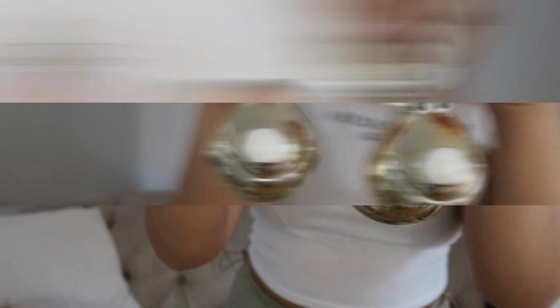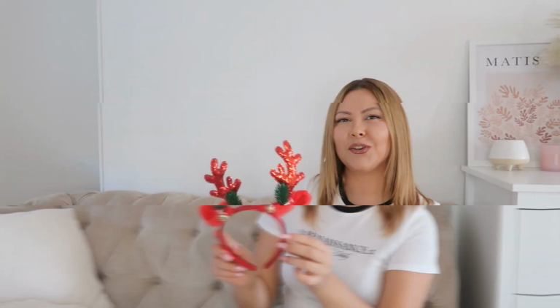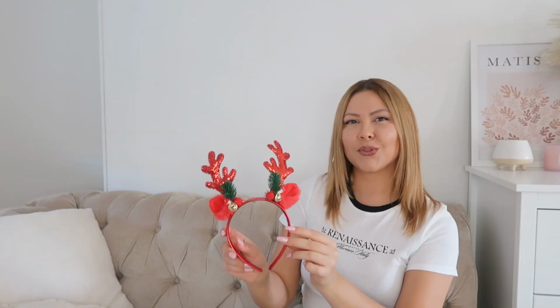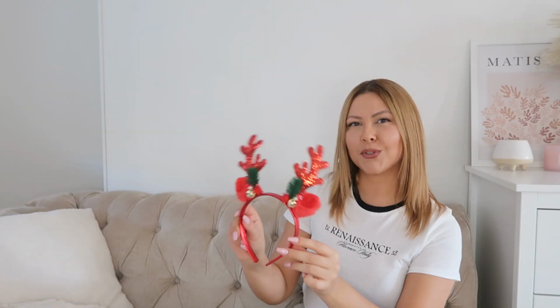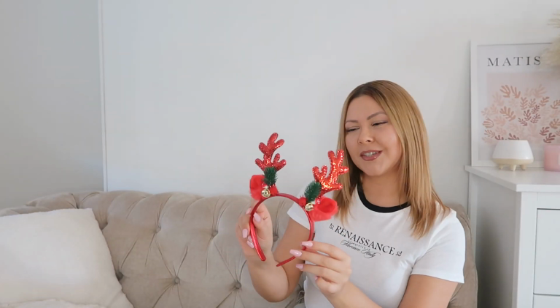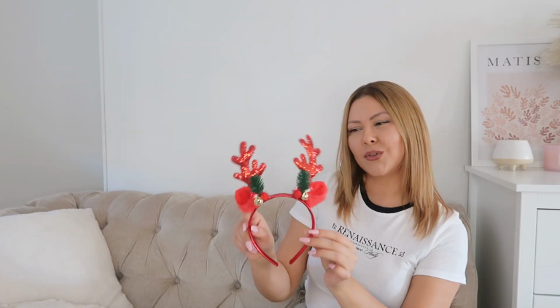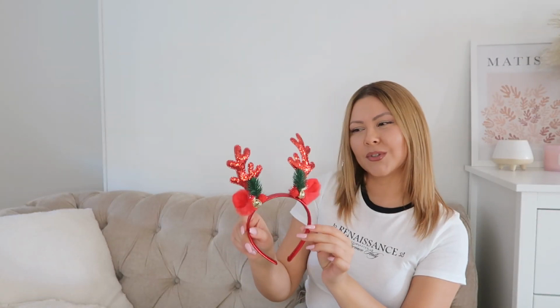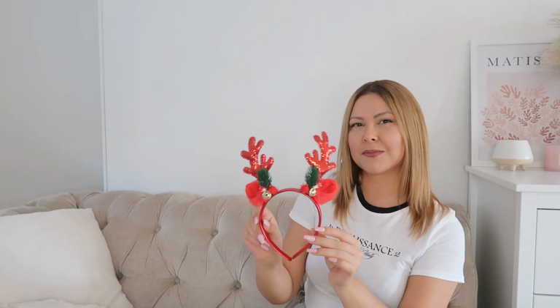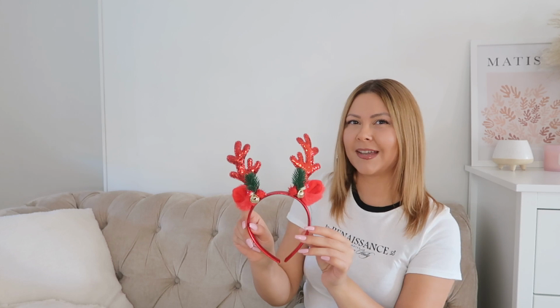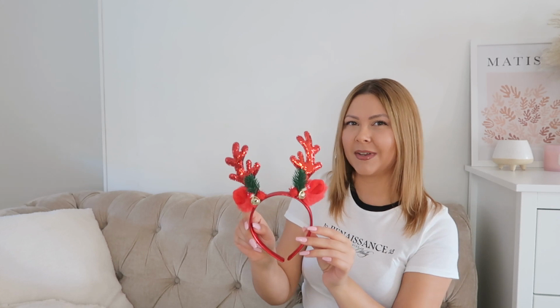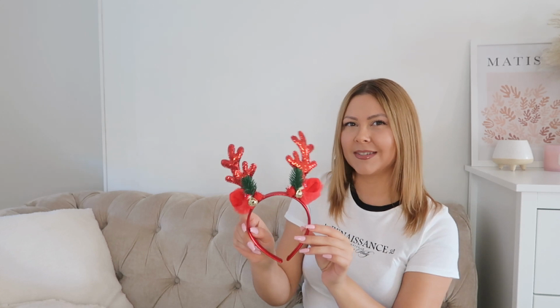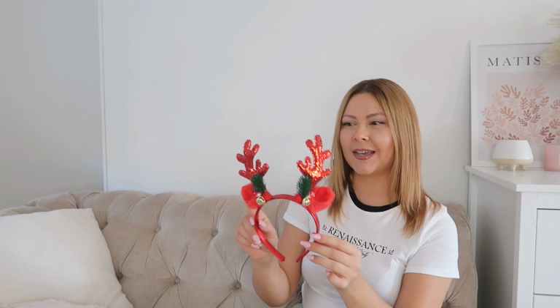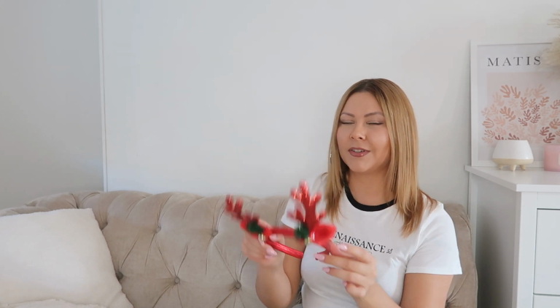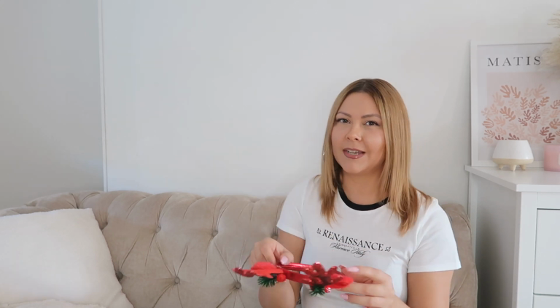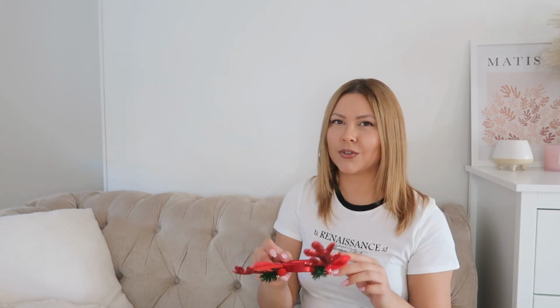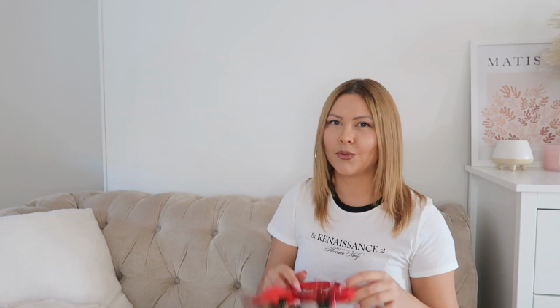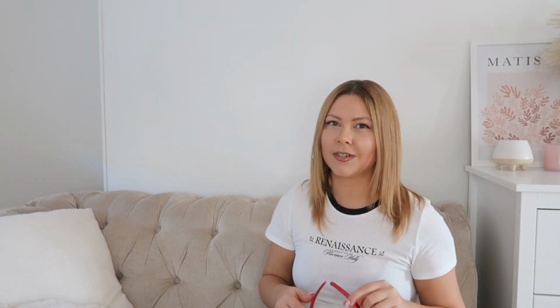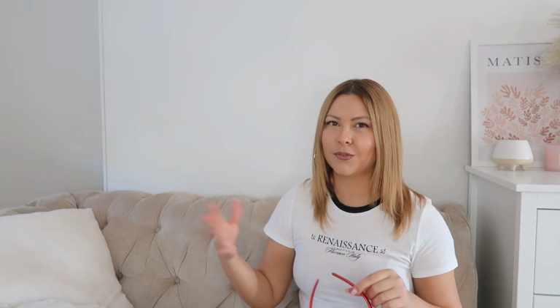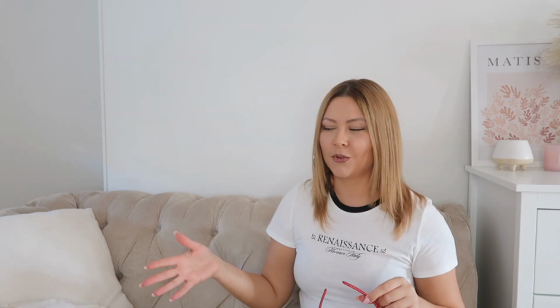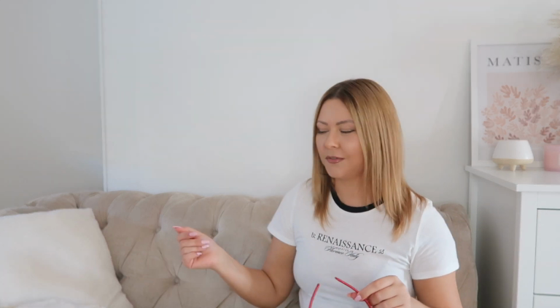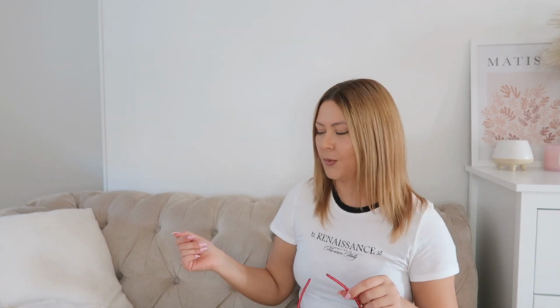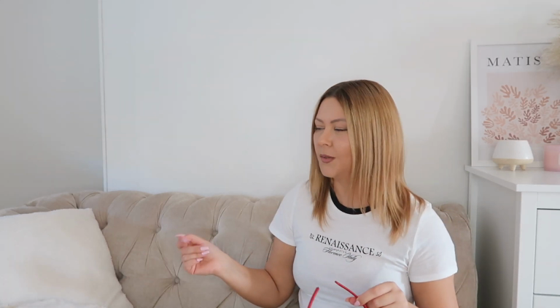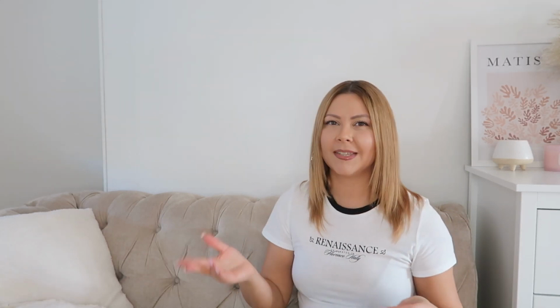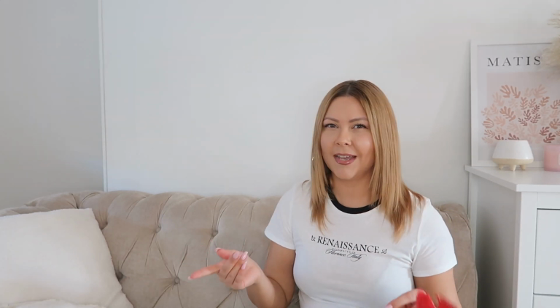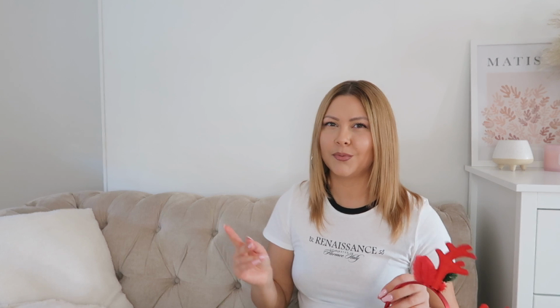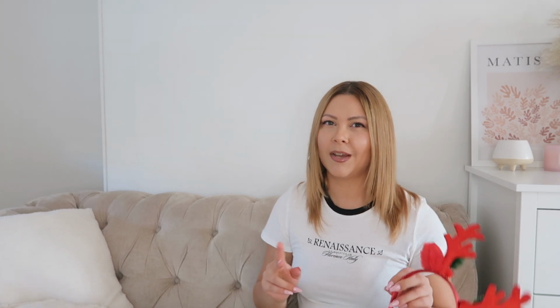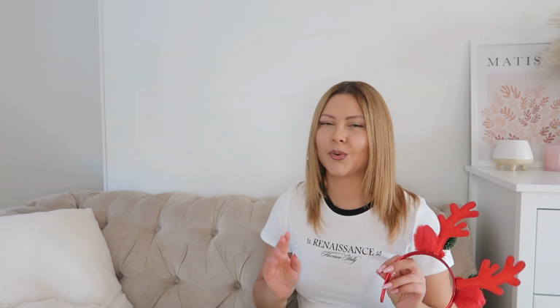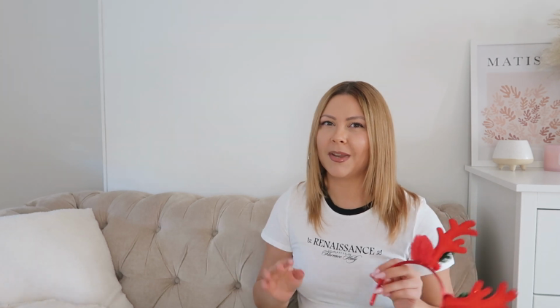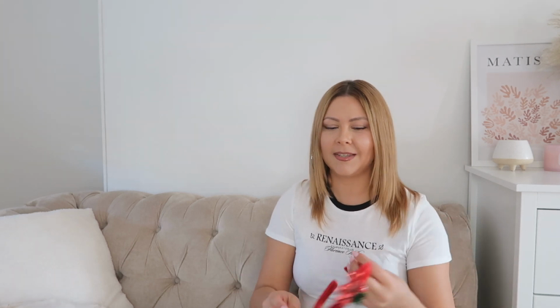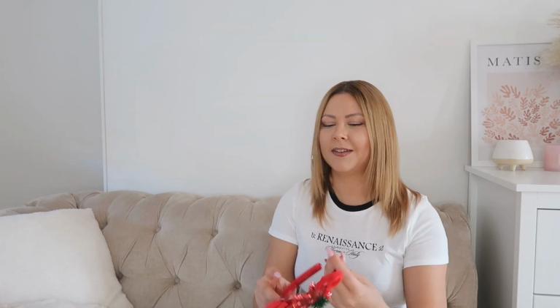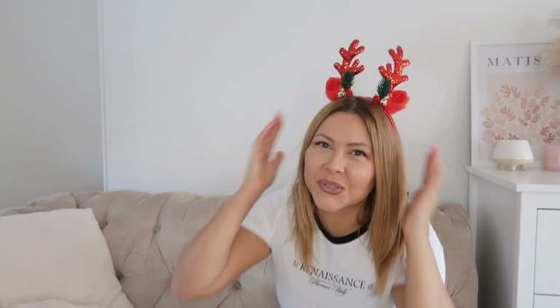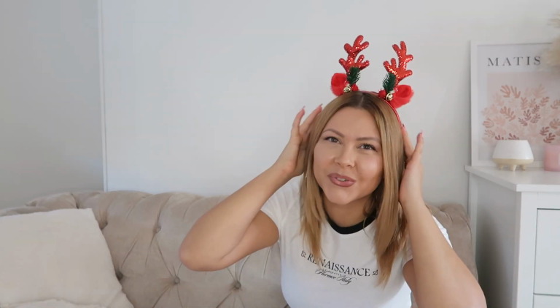I also got one of these cute Christmas headbands. And I realized I should have ordered a few more for everyone, but I think I have a few left from last year. So cute.